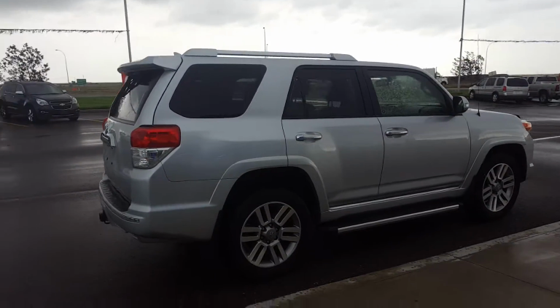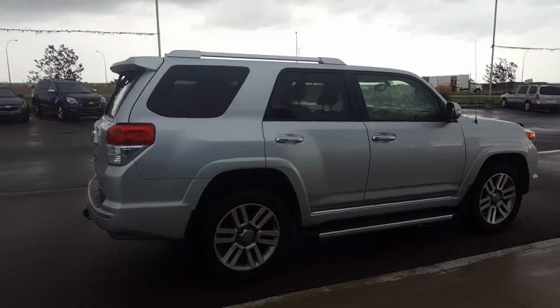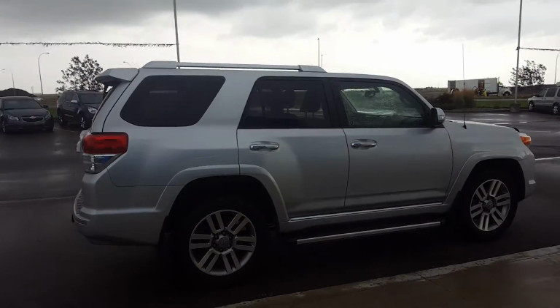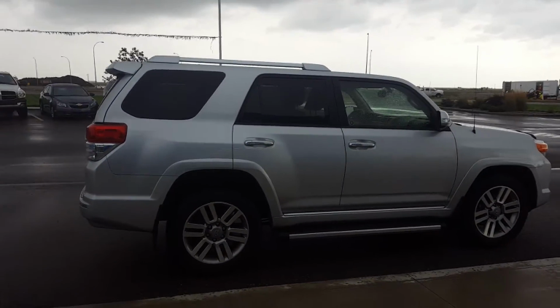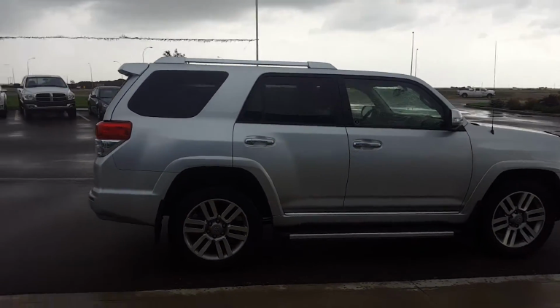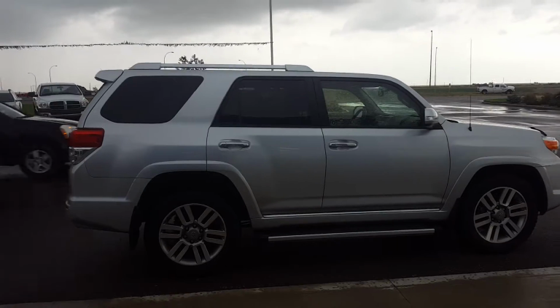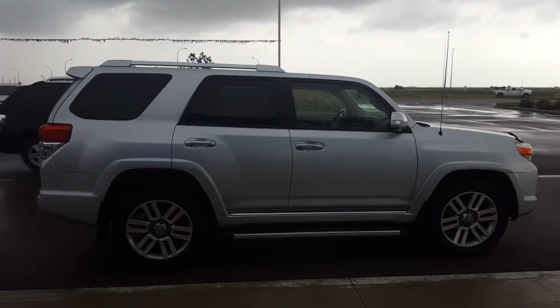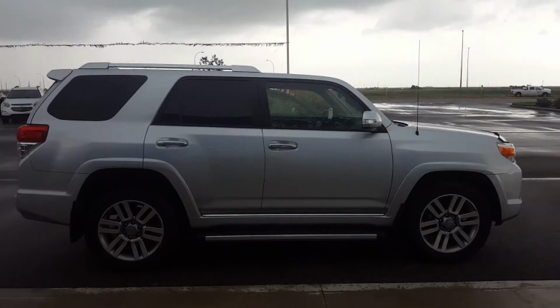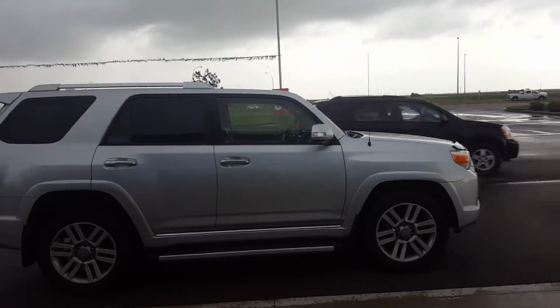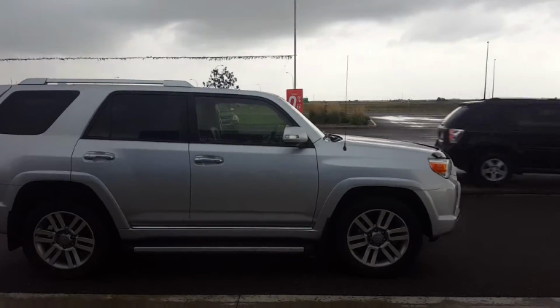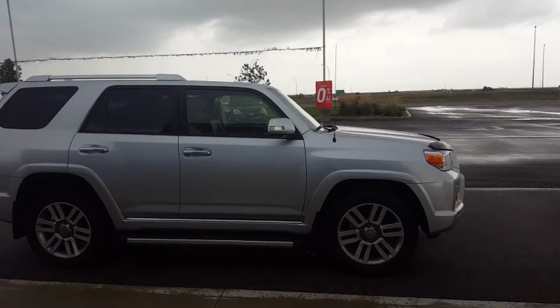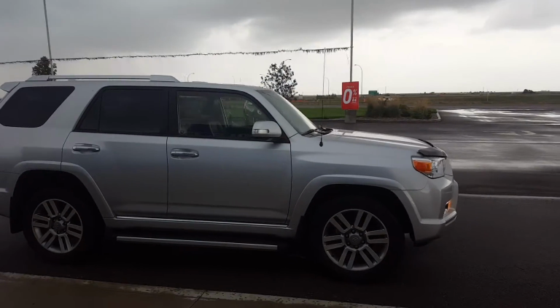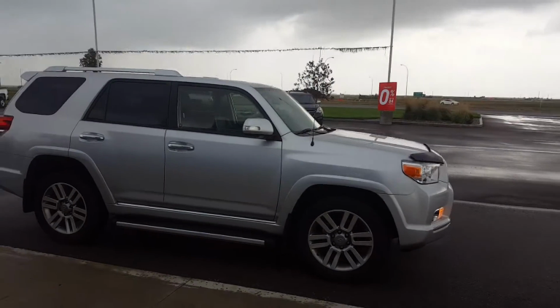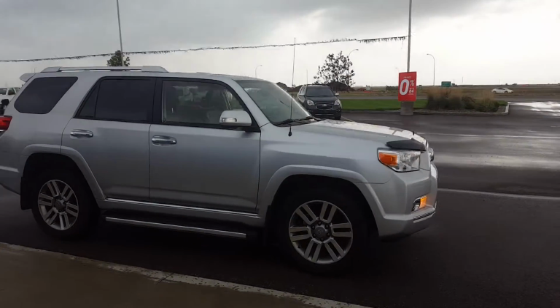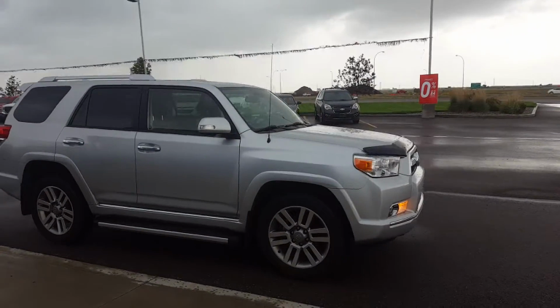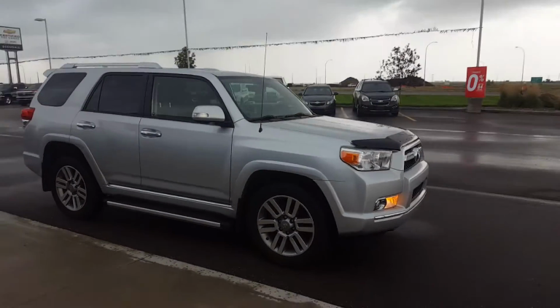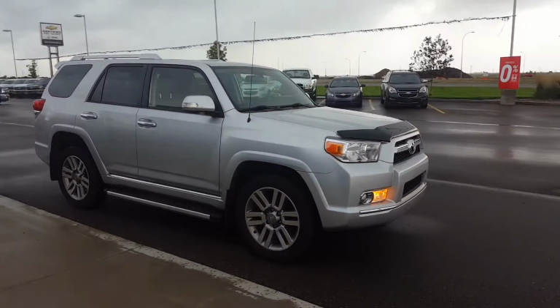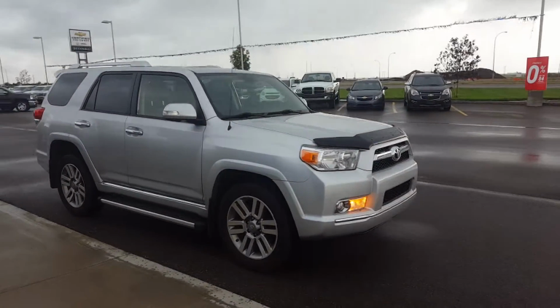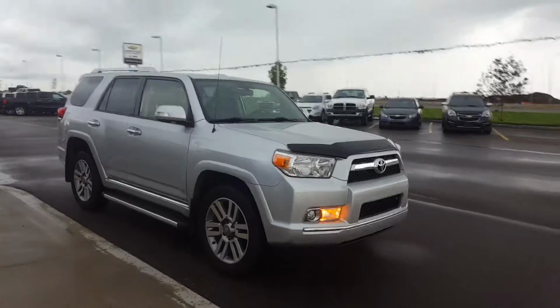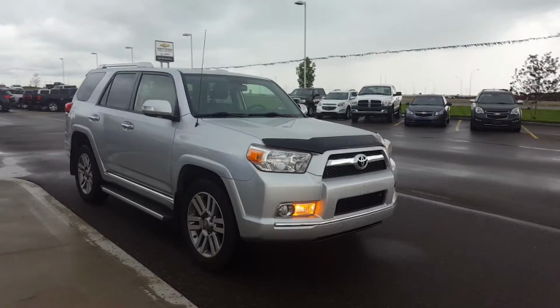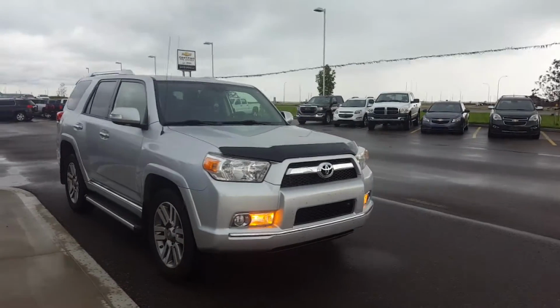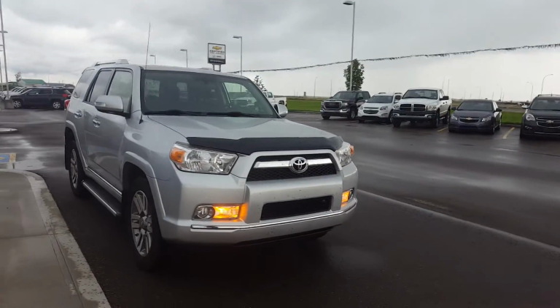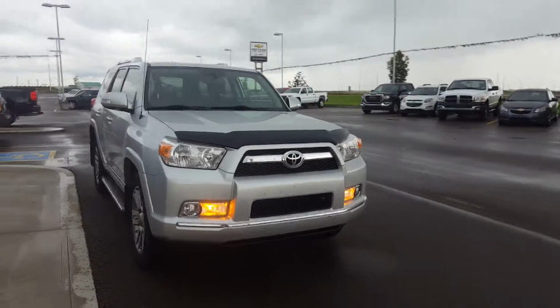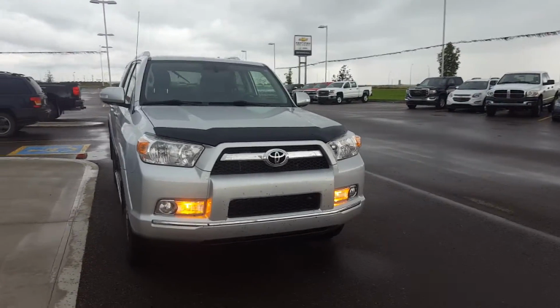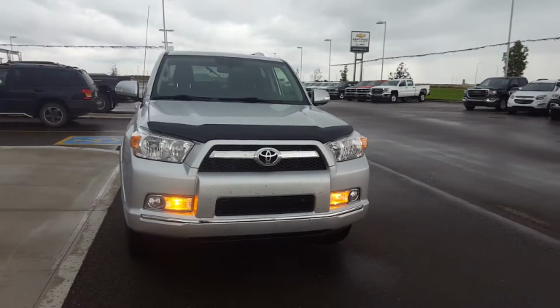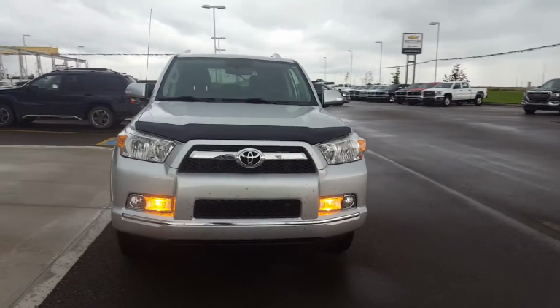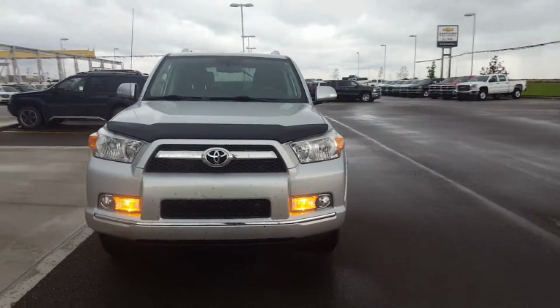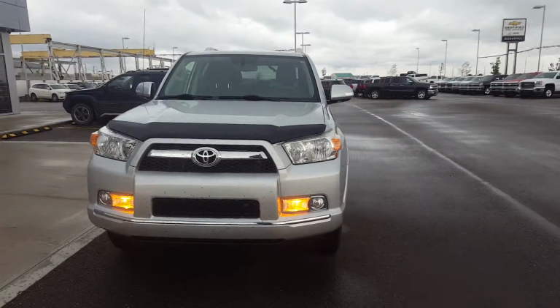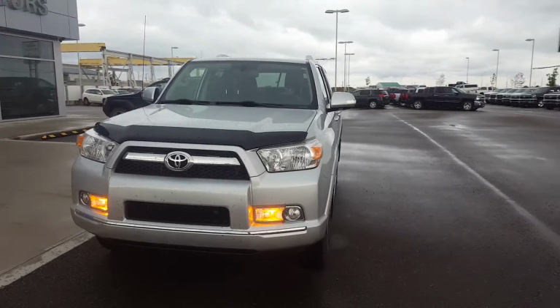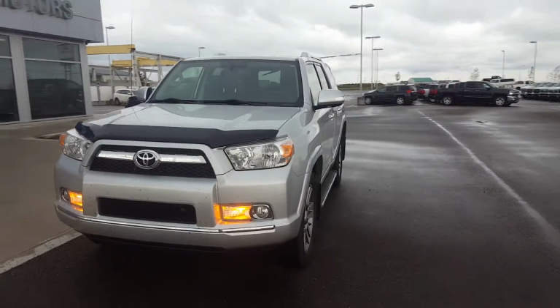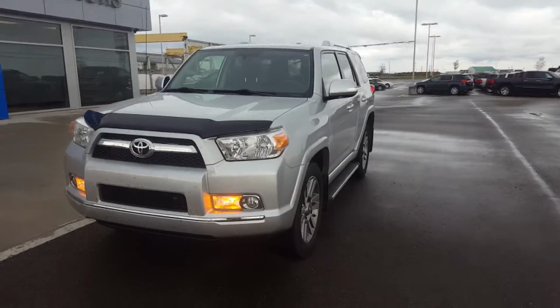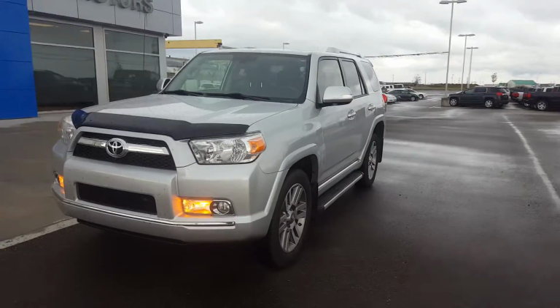It is a 4WD, has running boards, 20 inch wheels, chrome door handles, powered by a 4L 6 cylinder engine and an automatic transmission. This Toyota is powerful and is in mint condition.